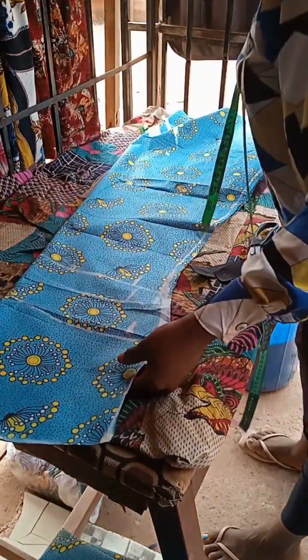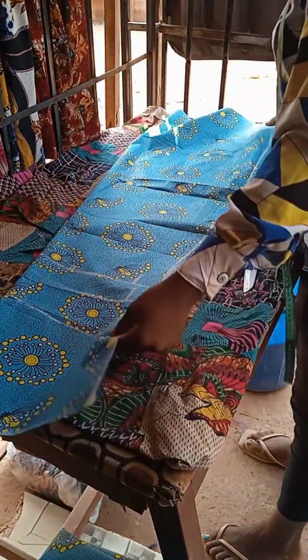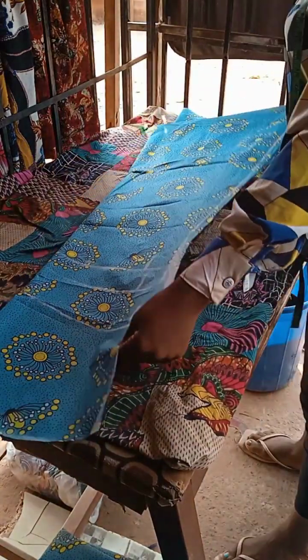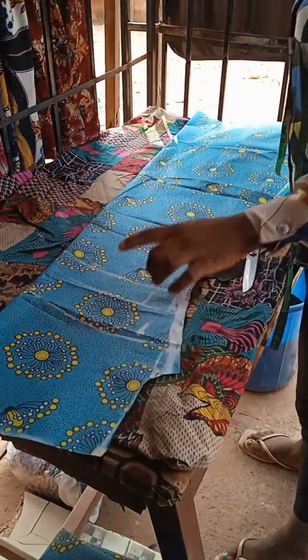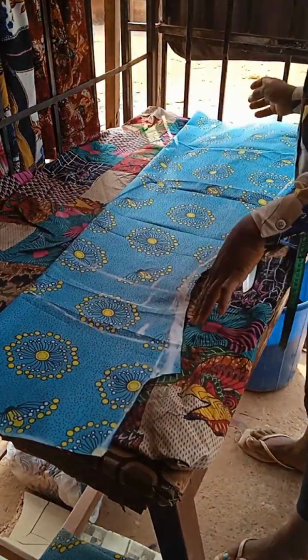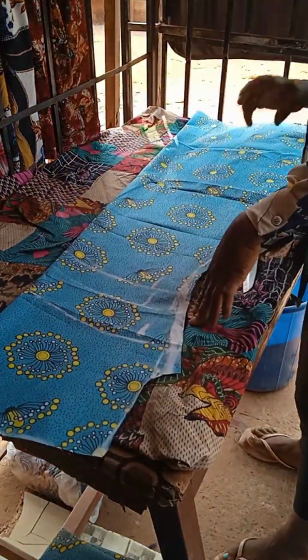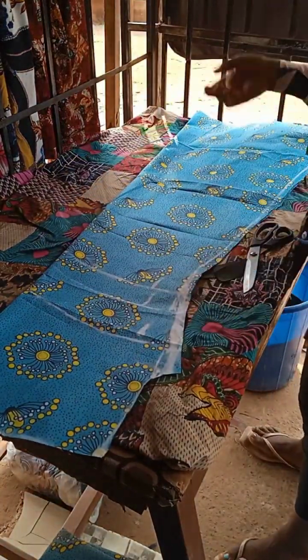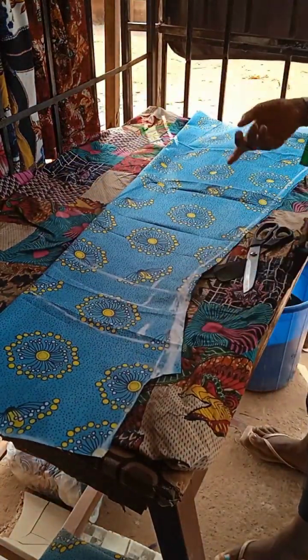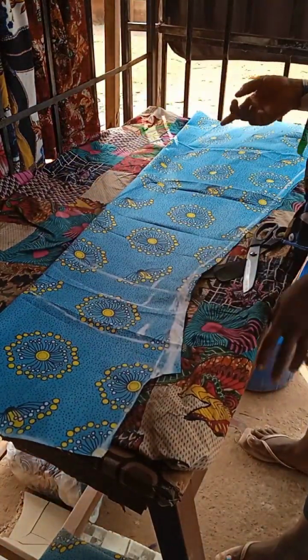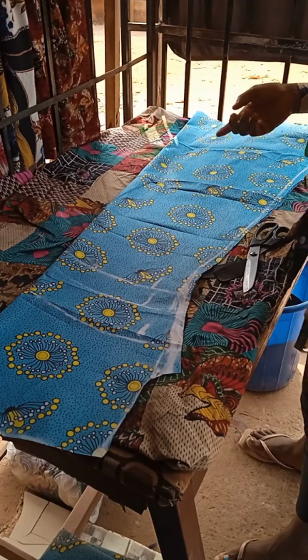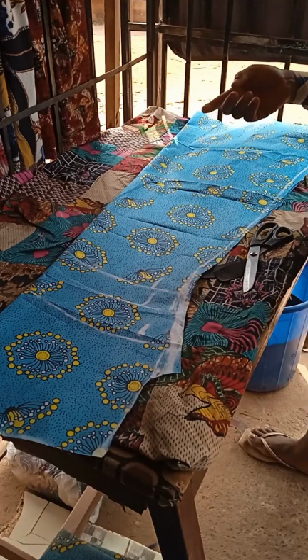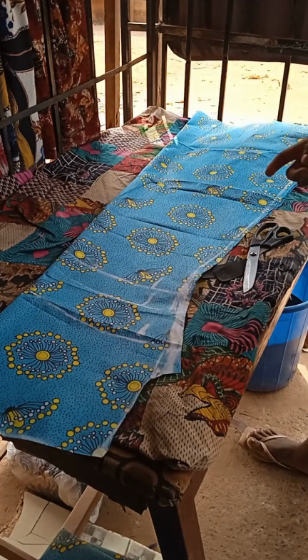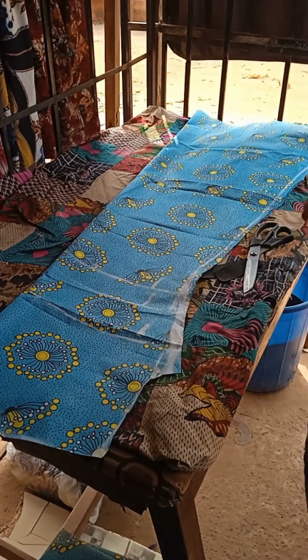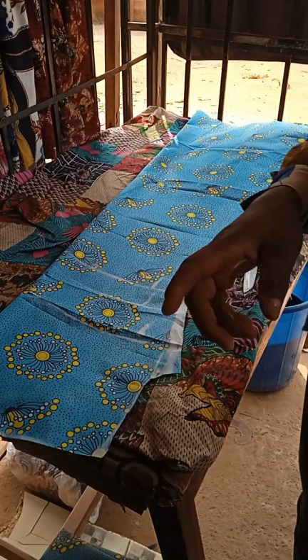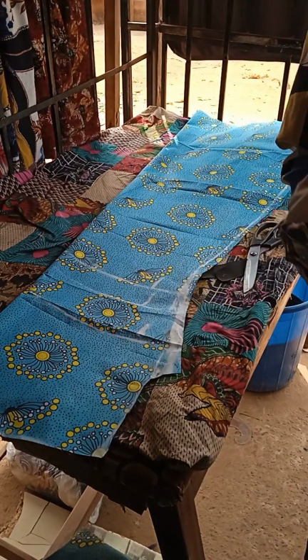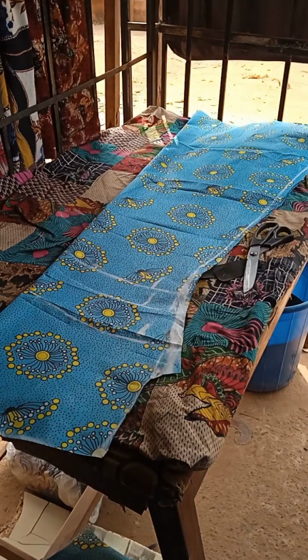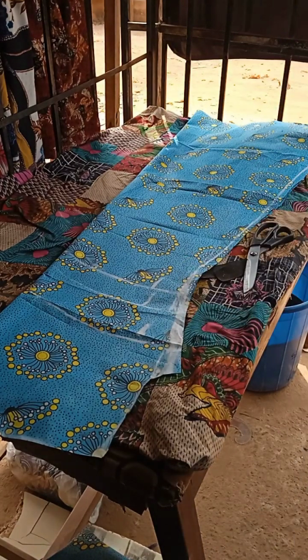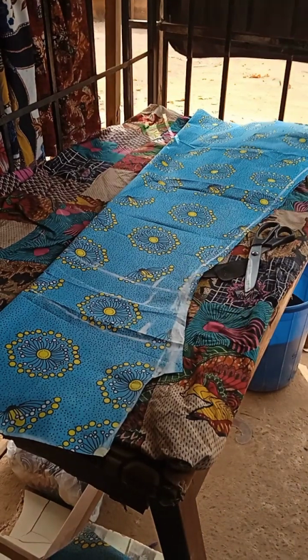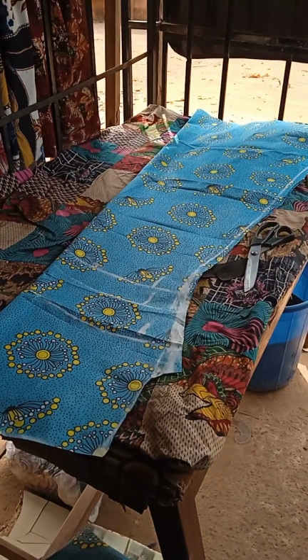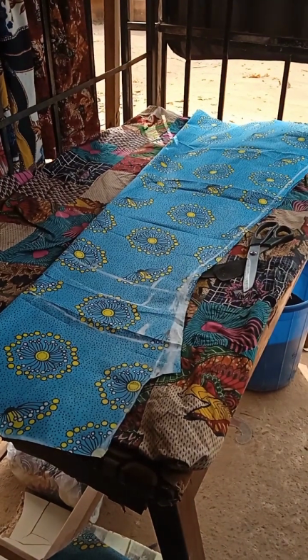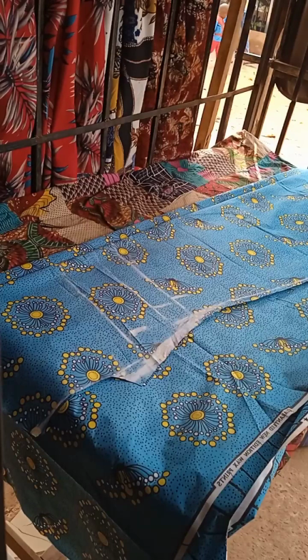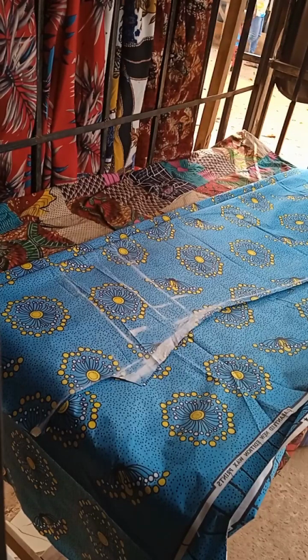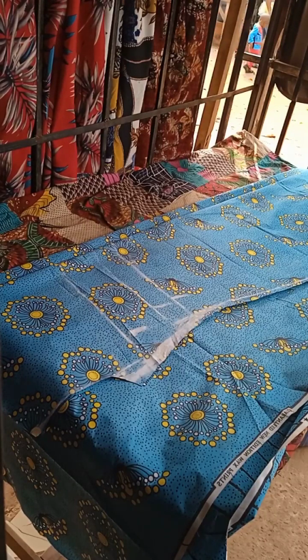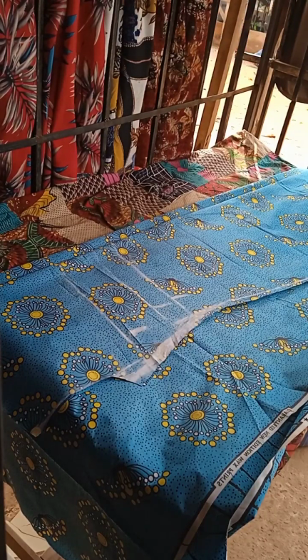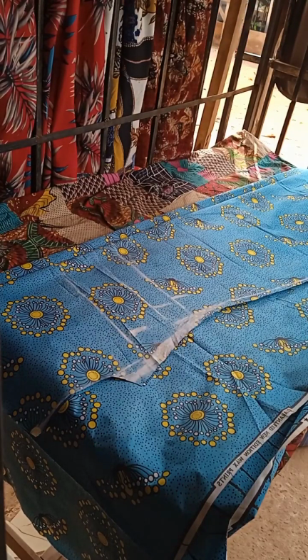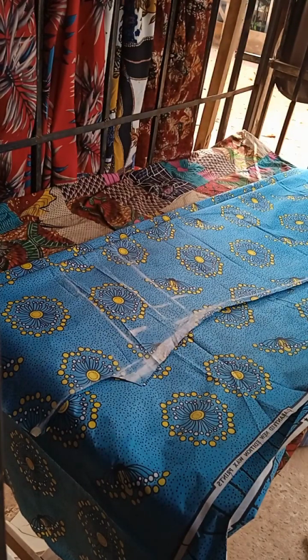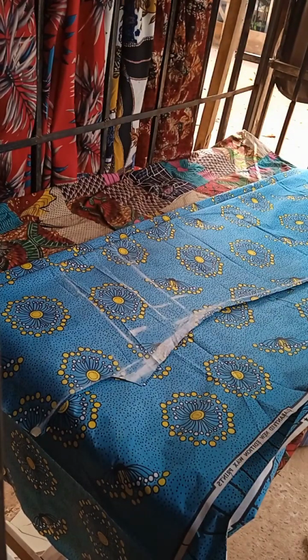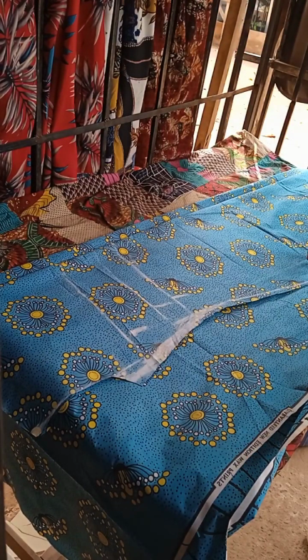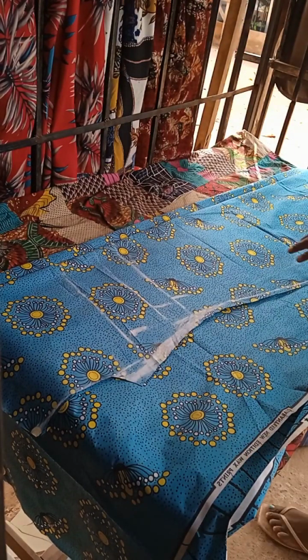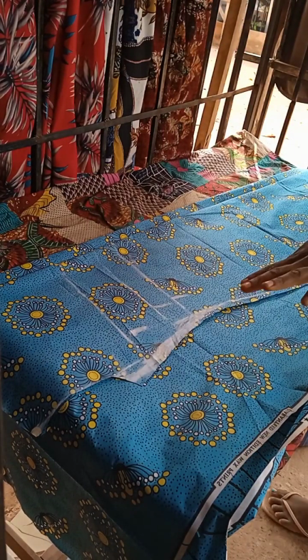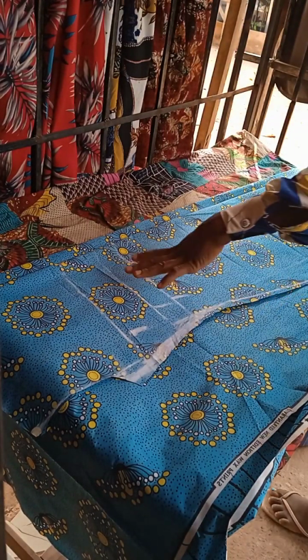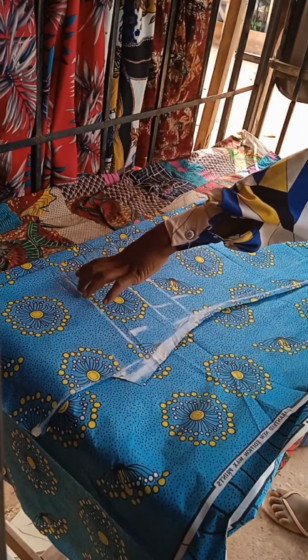The next thing I am going to do is to use my front piece to cut out my back side shoulder. Pay attention and follow me — you will see how I am going to do it. I will place the front to the back side.